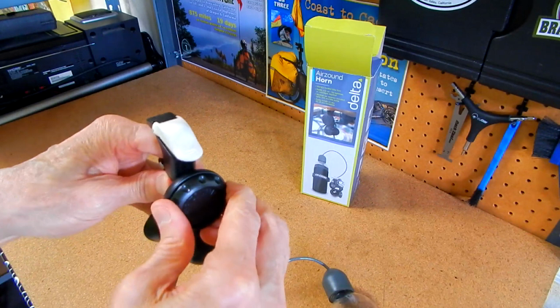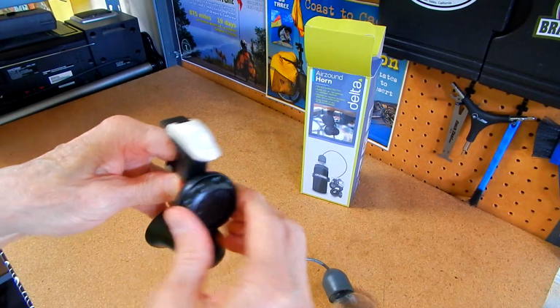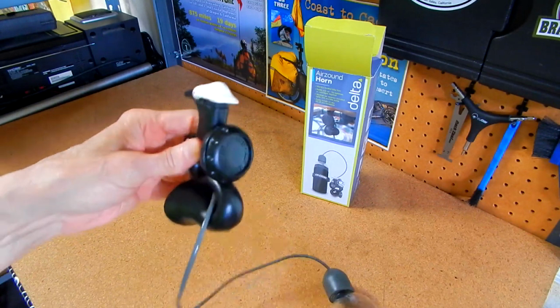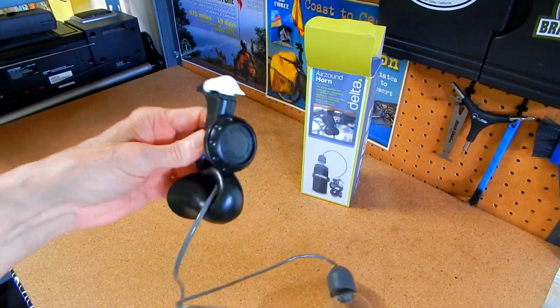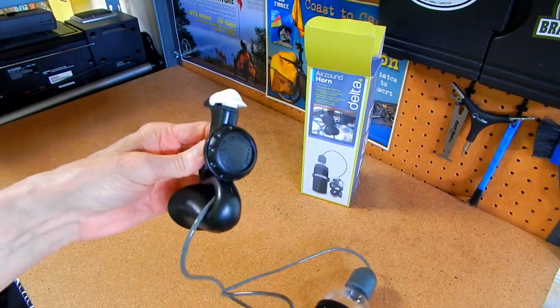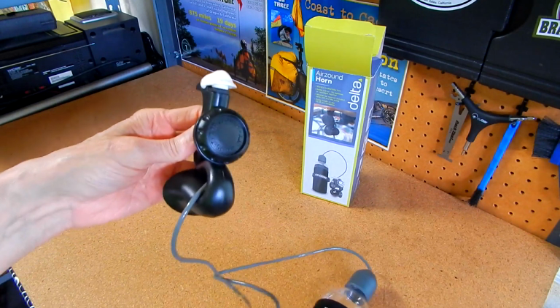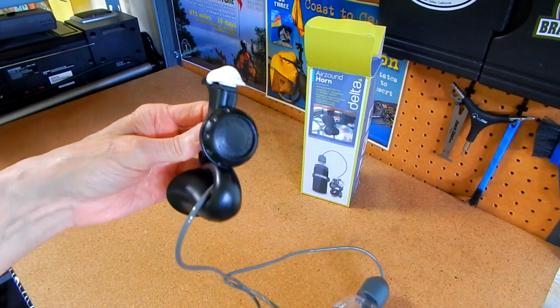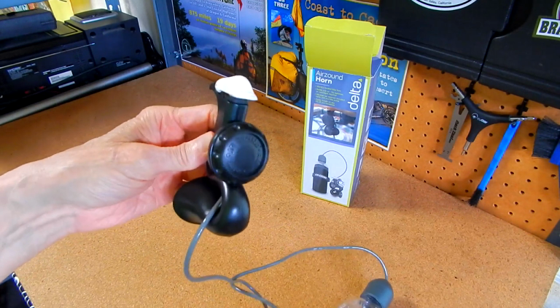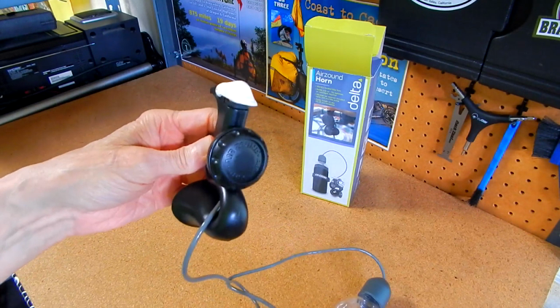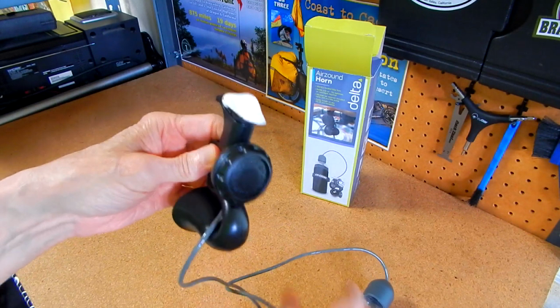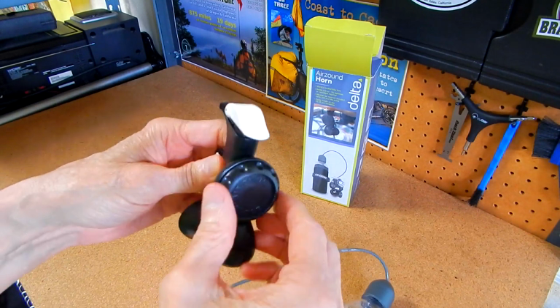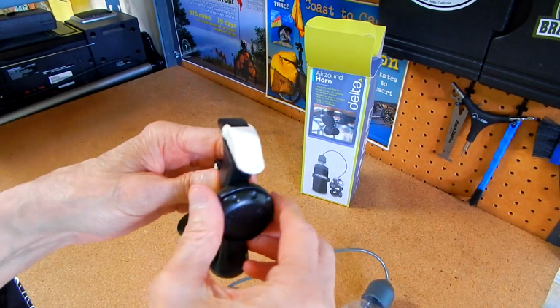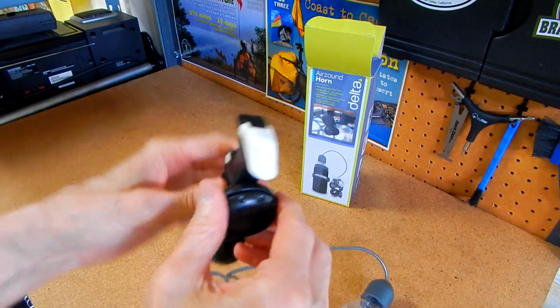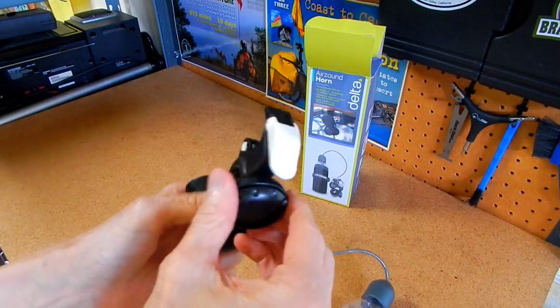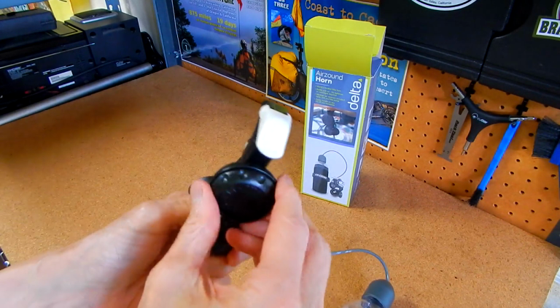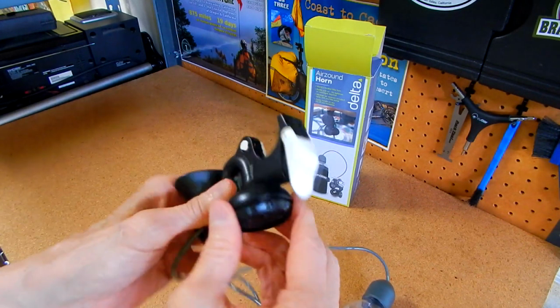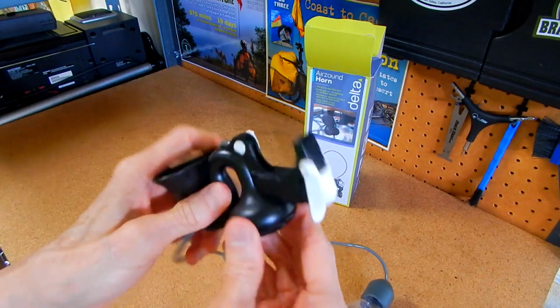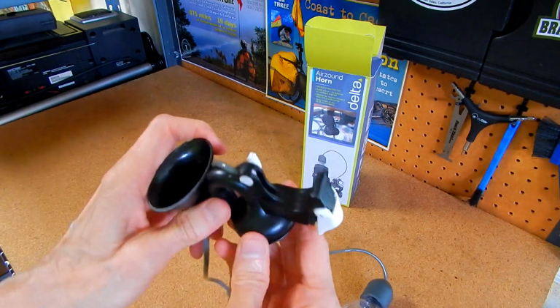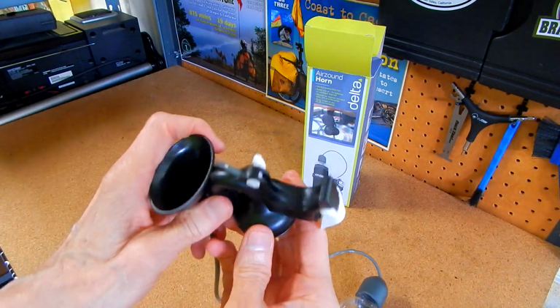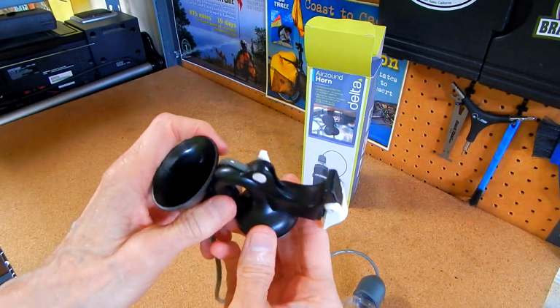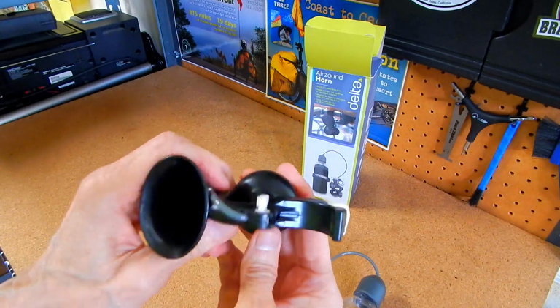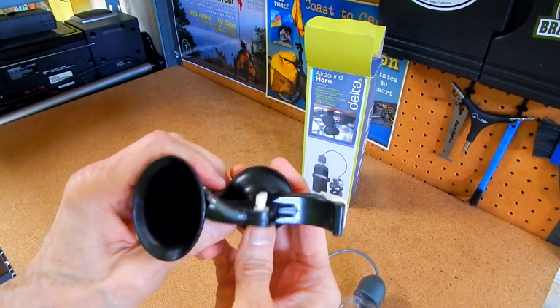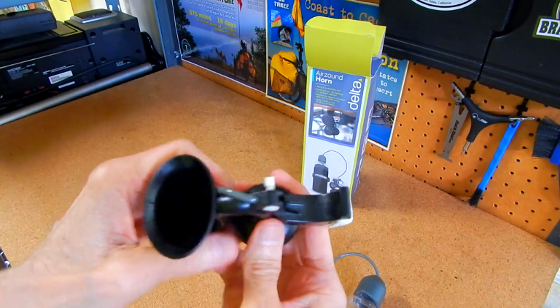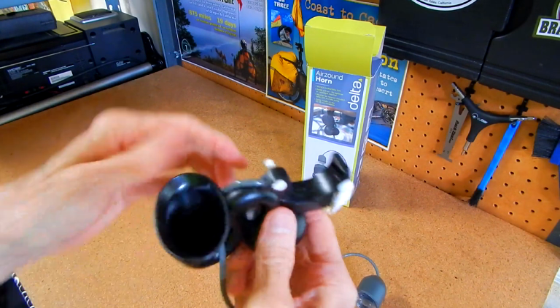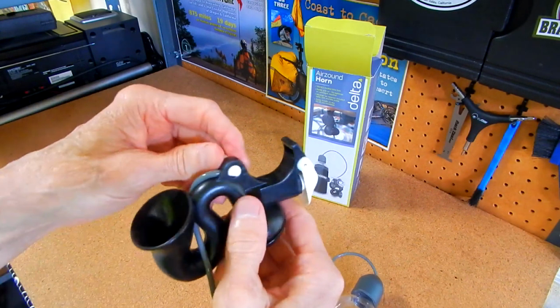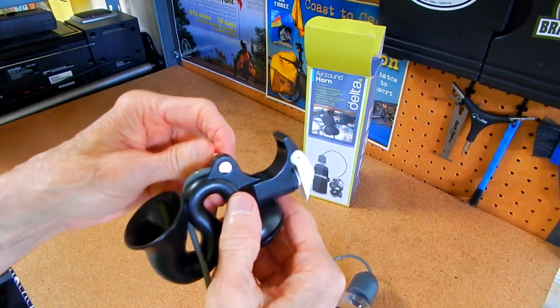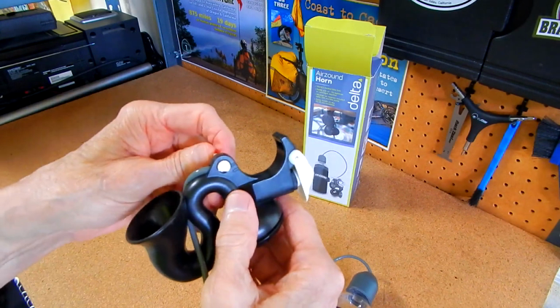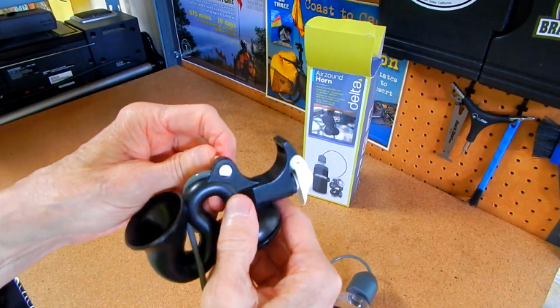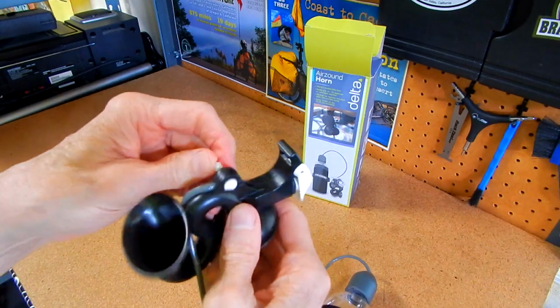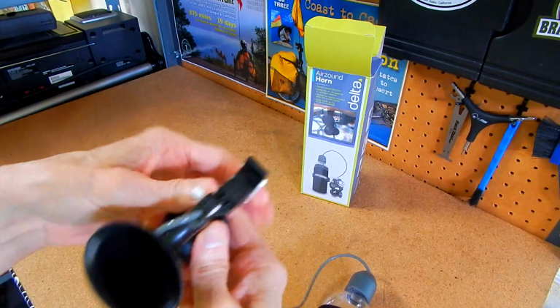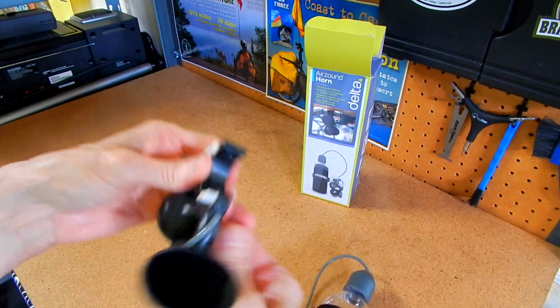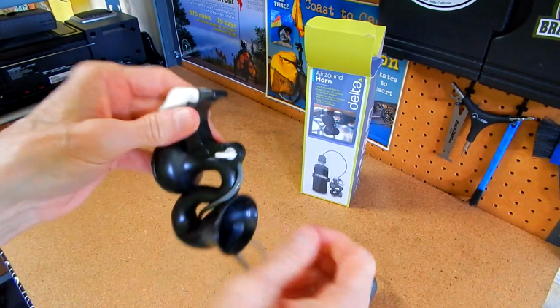There's a knob here — I haven't read all the instructions yet — but you can adjust it from louder to softer.